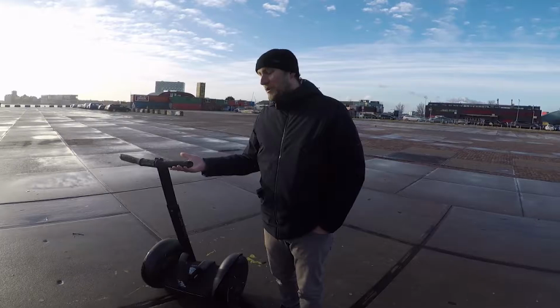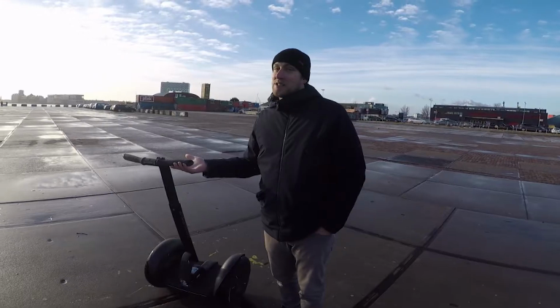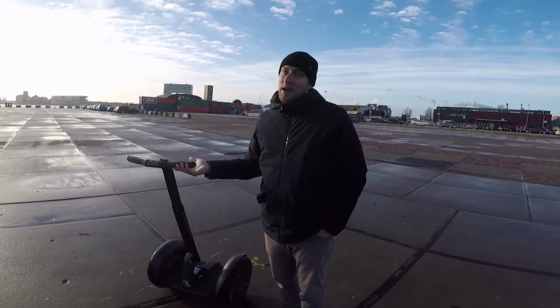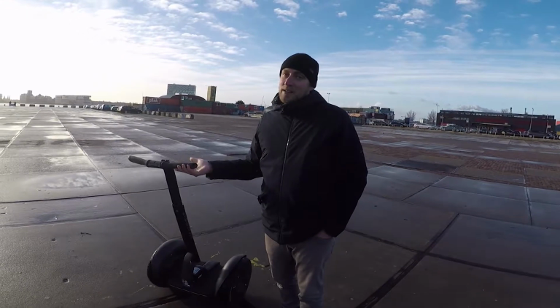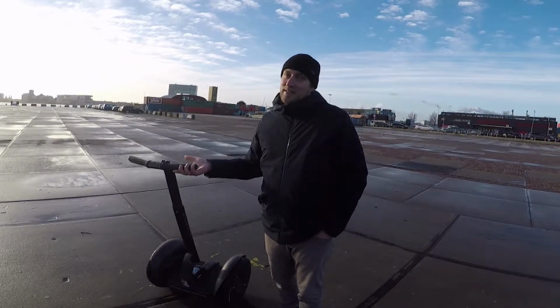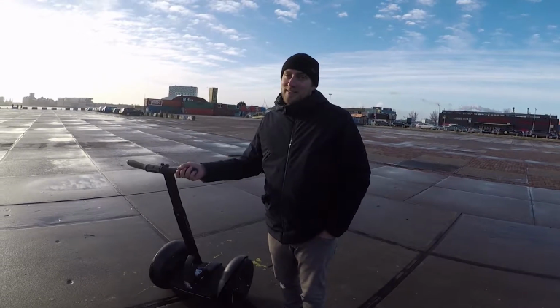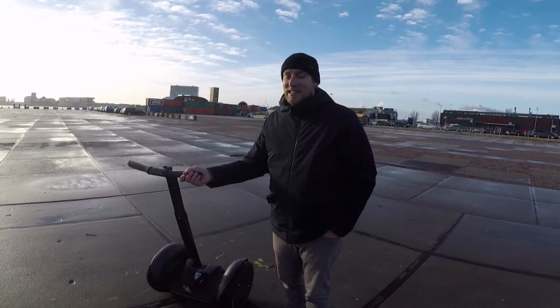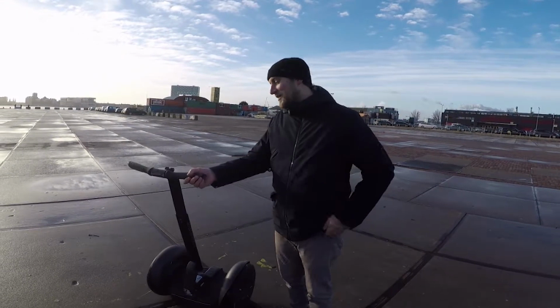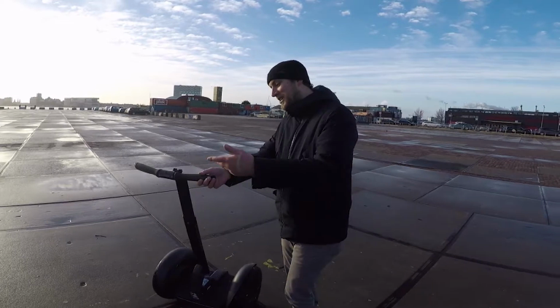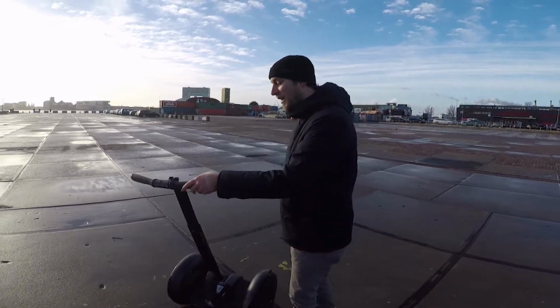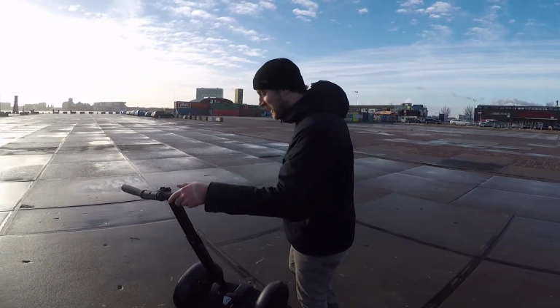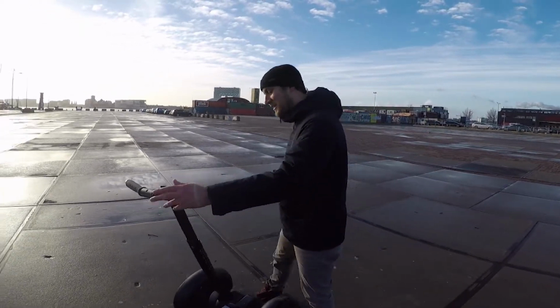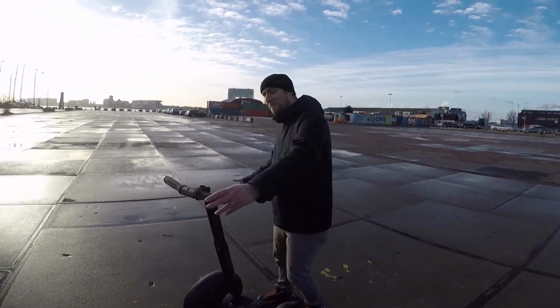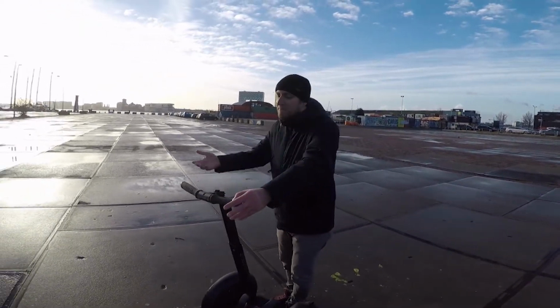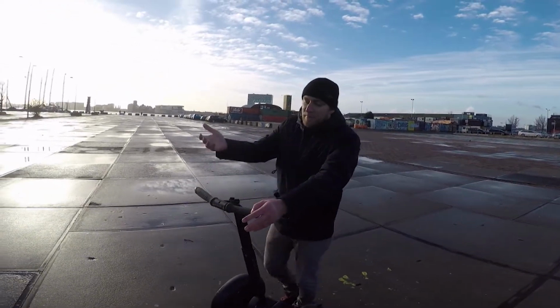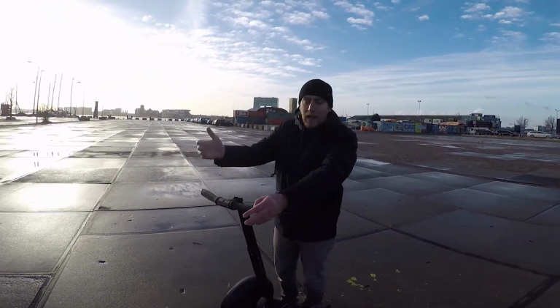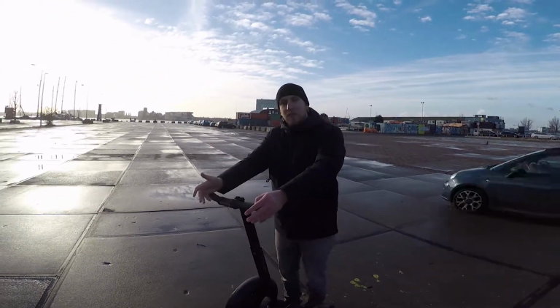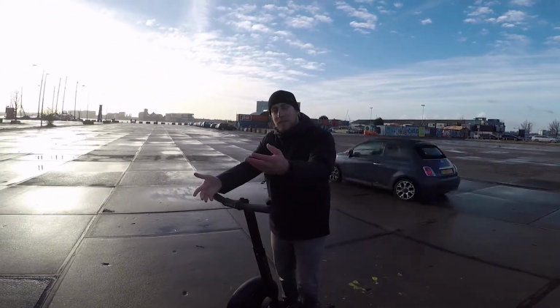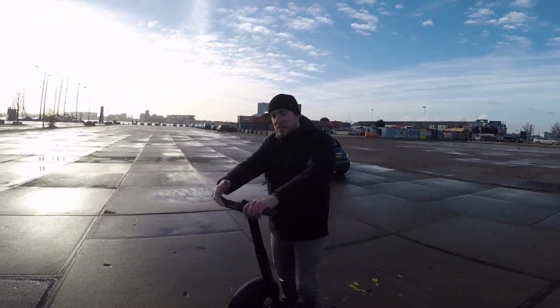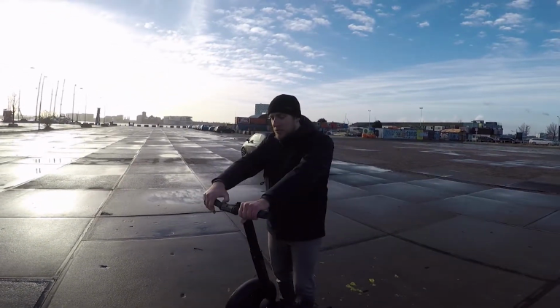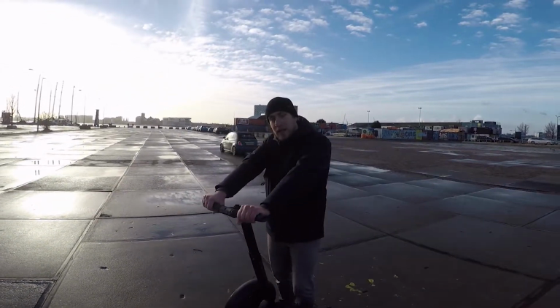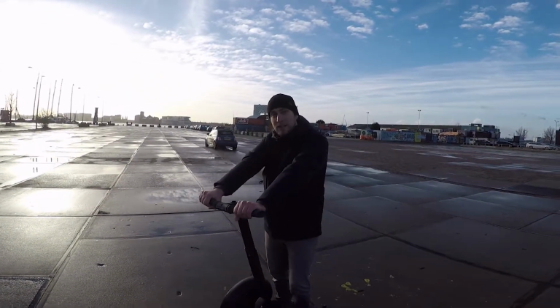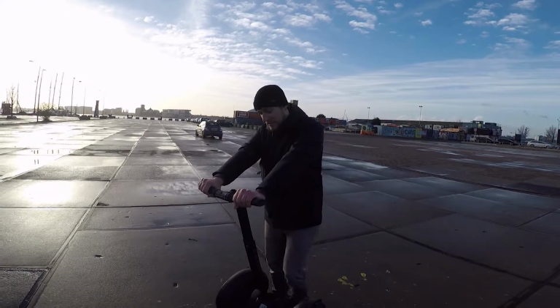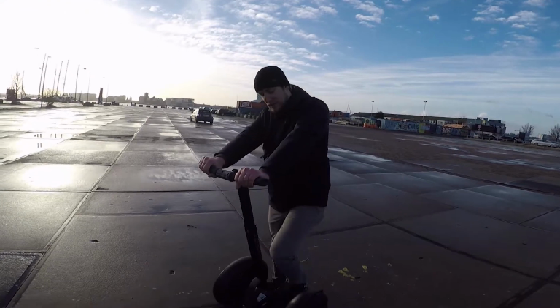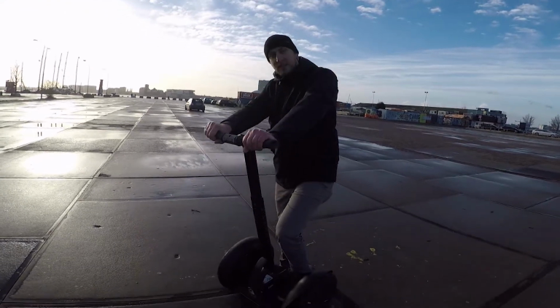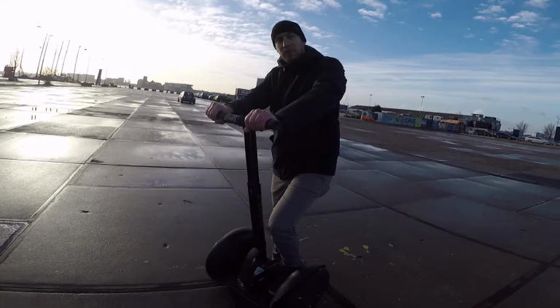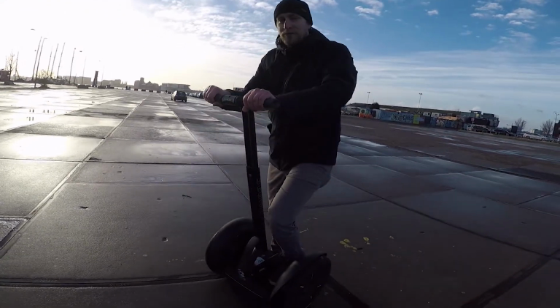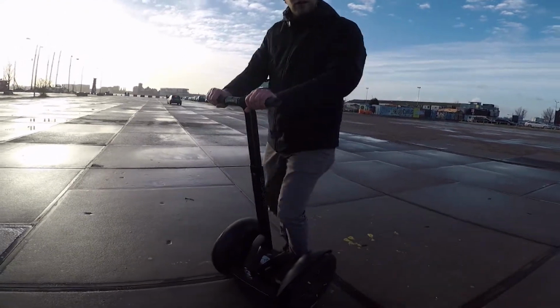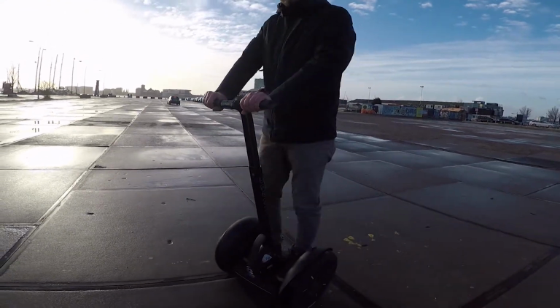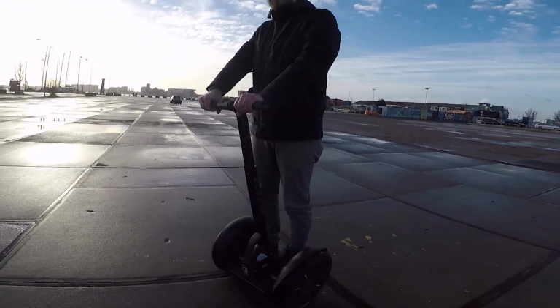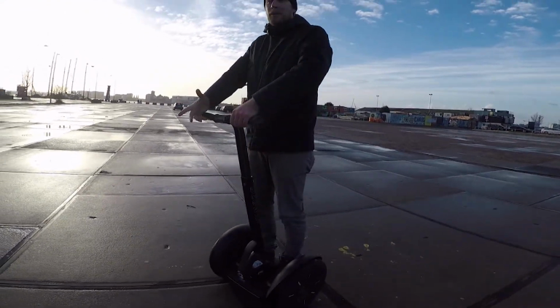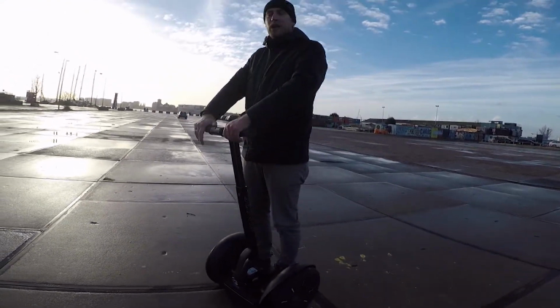We've got to step on it. Get on really easy — just hold on. Step up with one foot, then step up with the other.